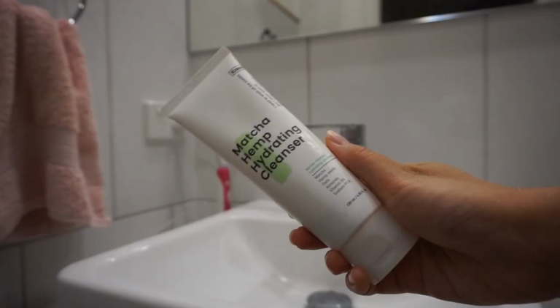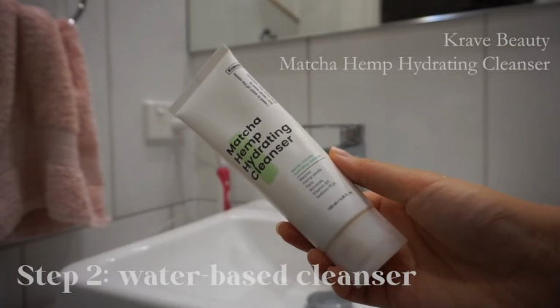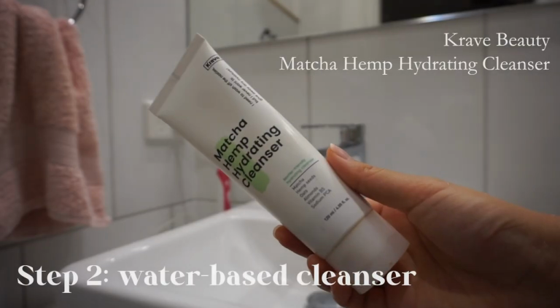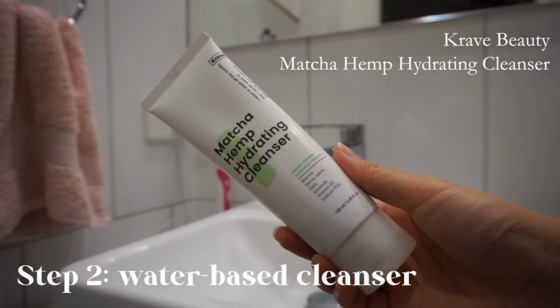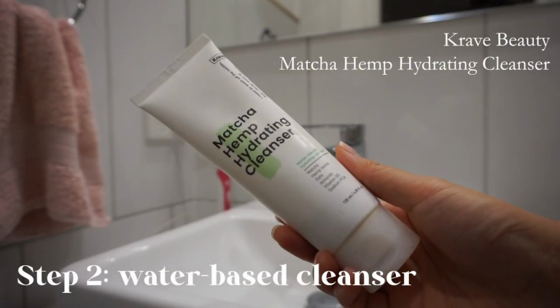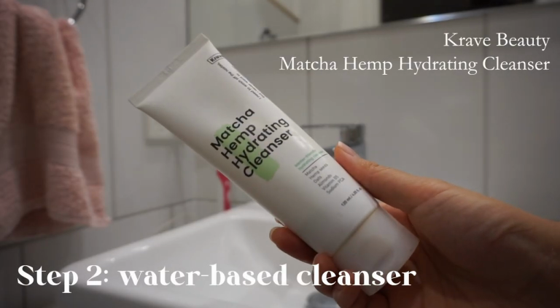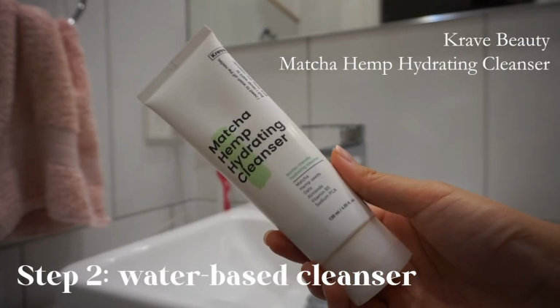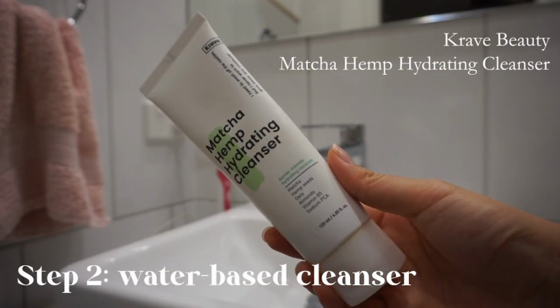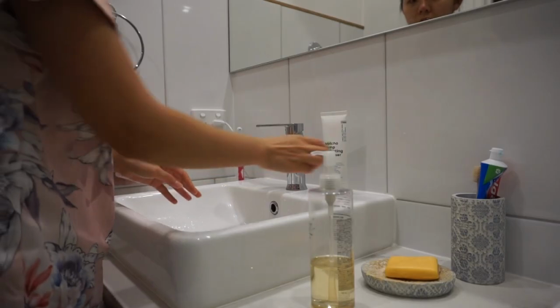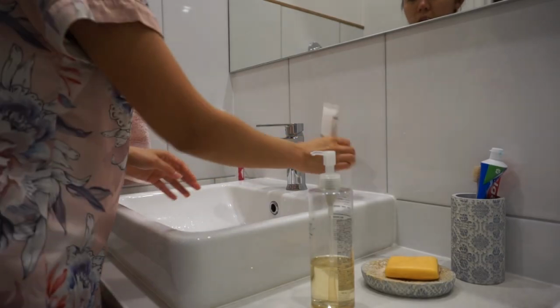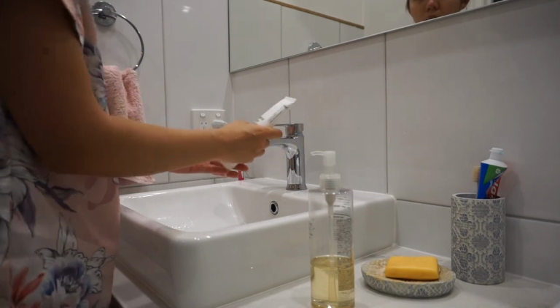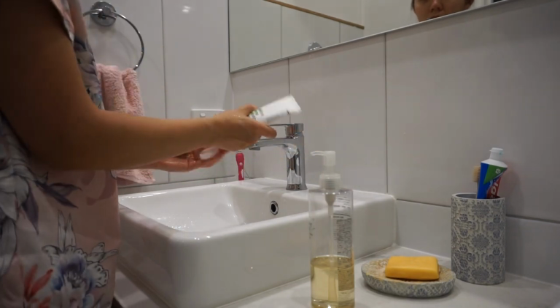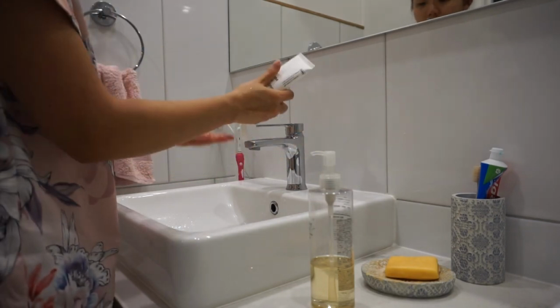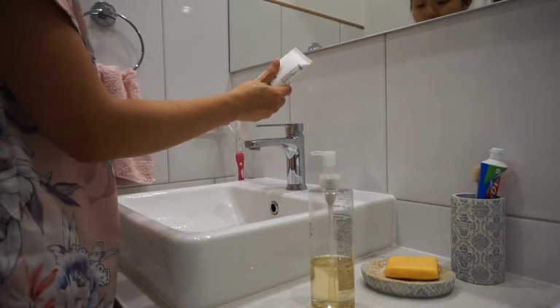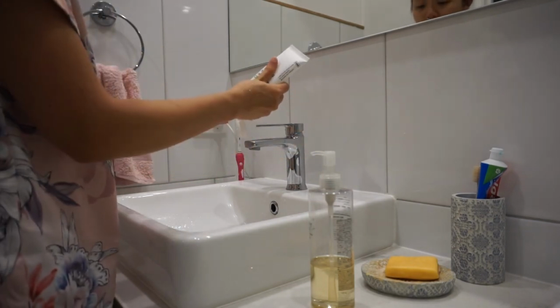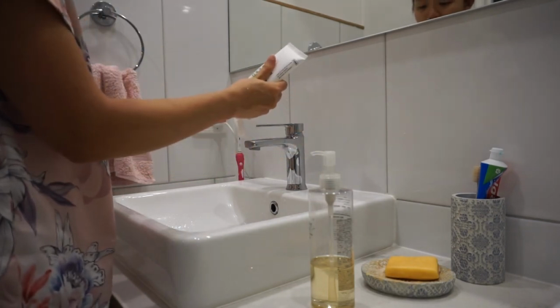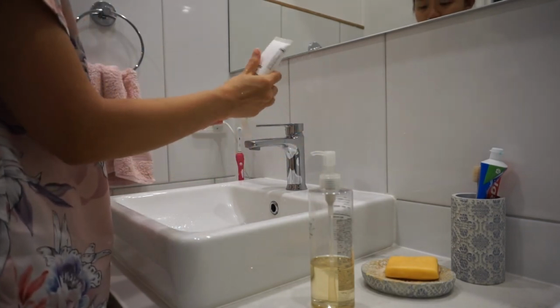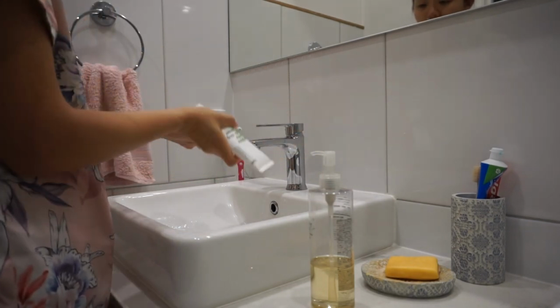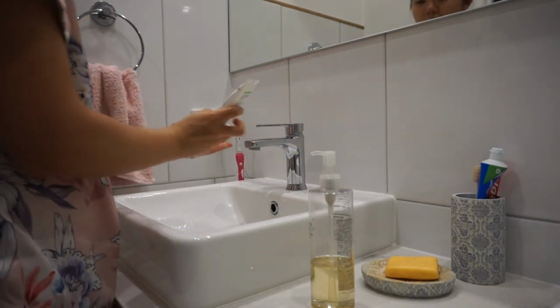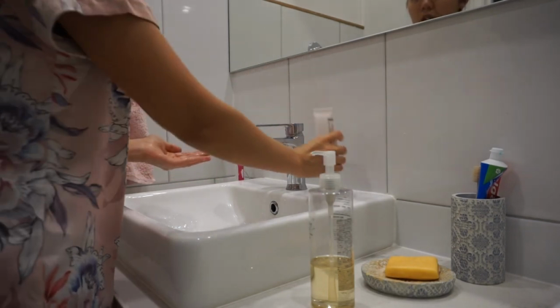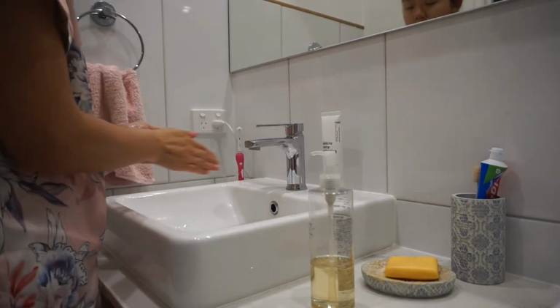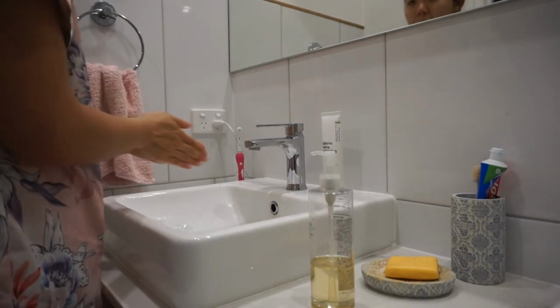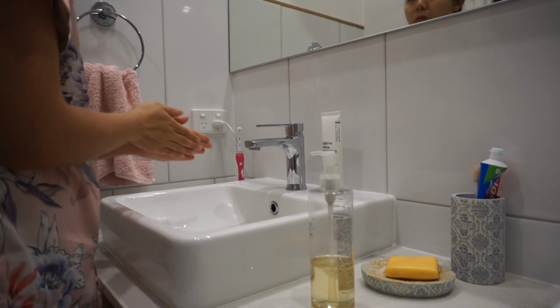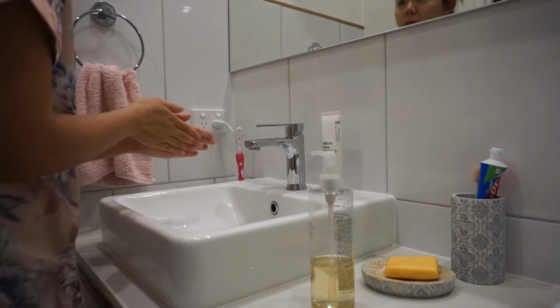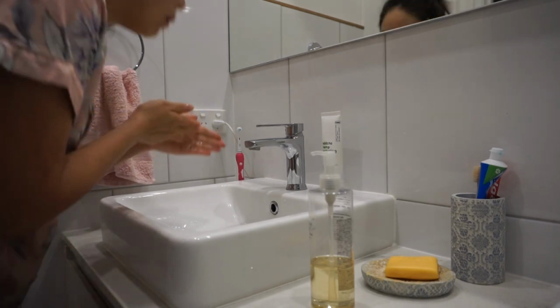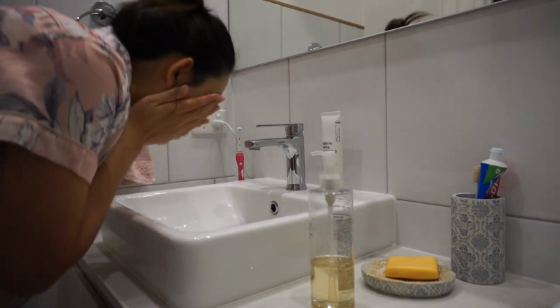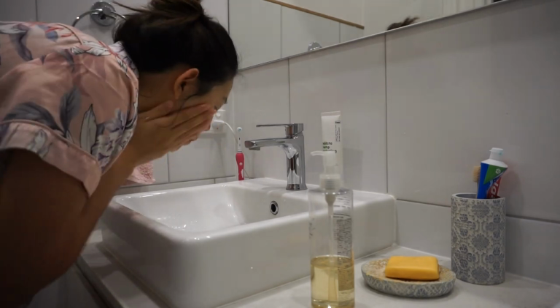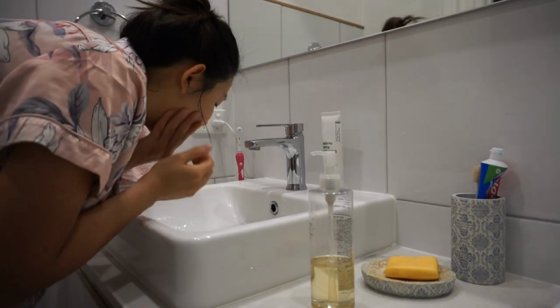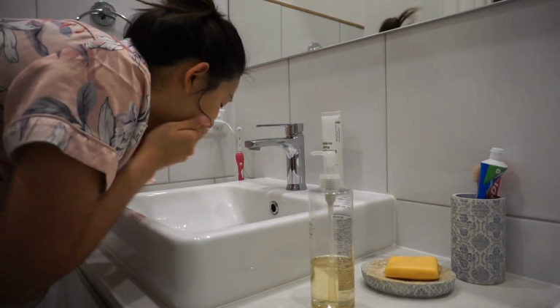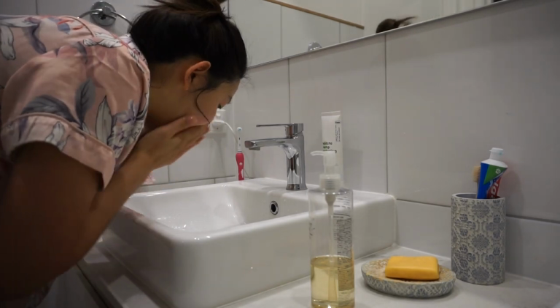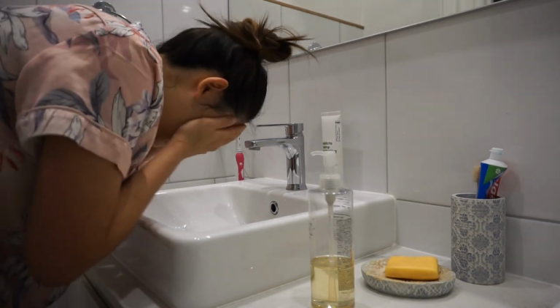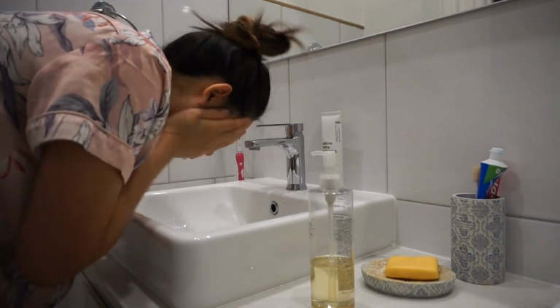Next, I use the Crave Beauty Matcha Hydrating Cleanser, which is my absolute favorite cleanser. It's so jelly-like and hydrating and it doesn't feel like it's stripping away all of my natural moisture and skin barrier.